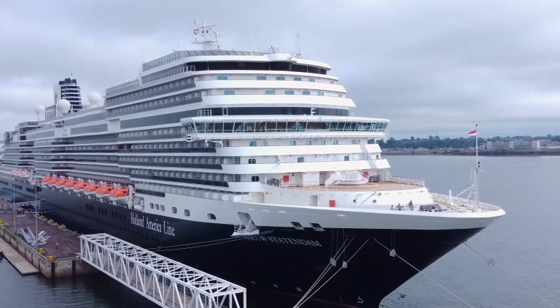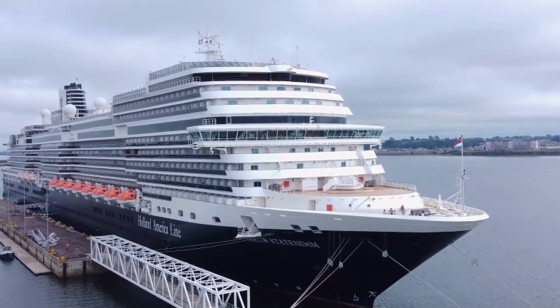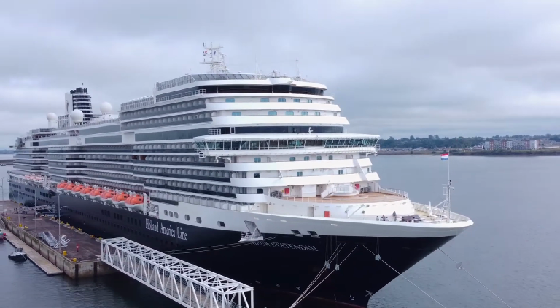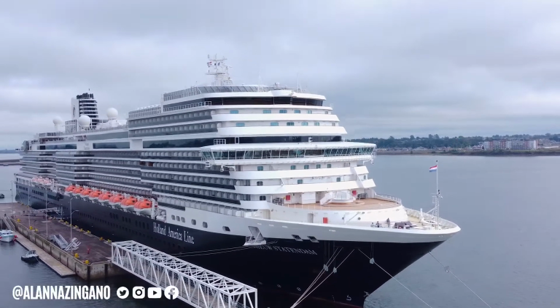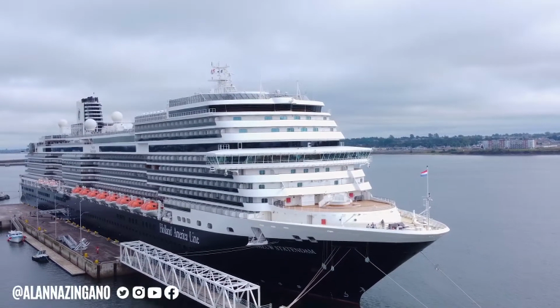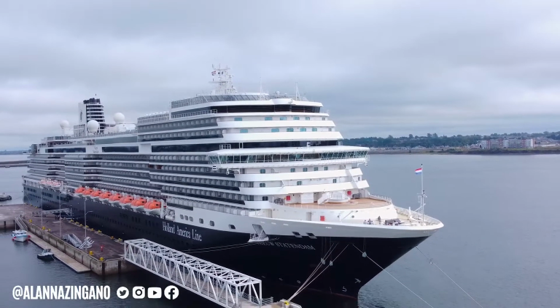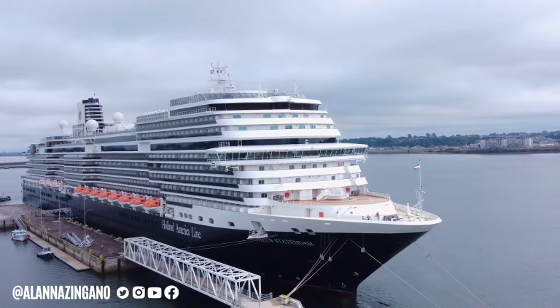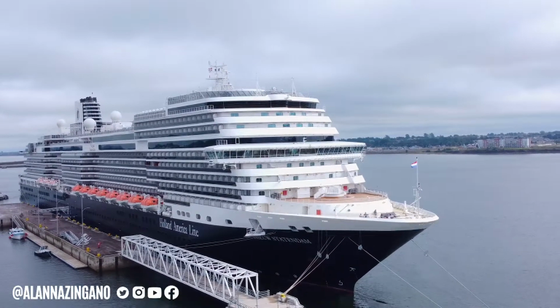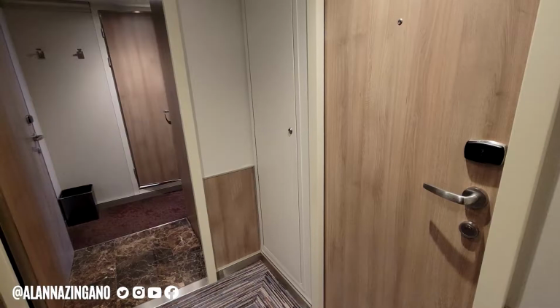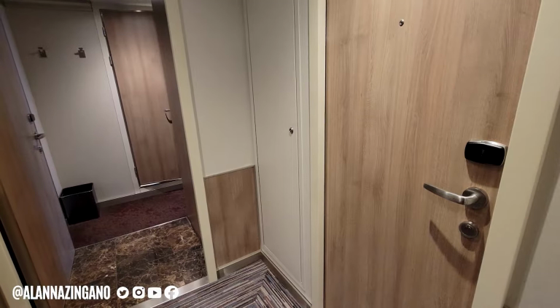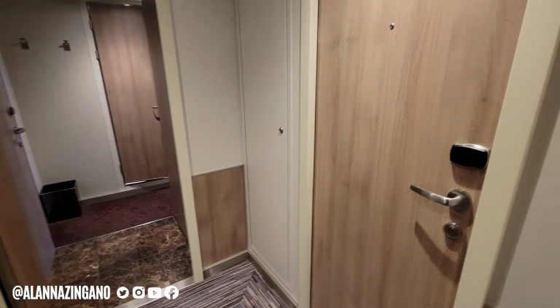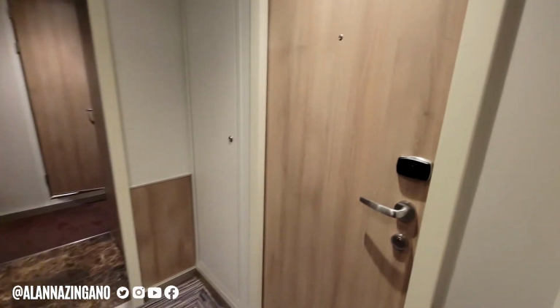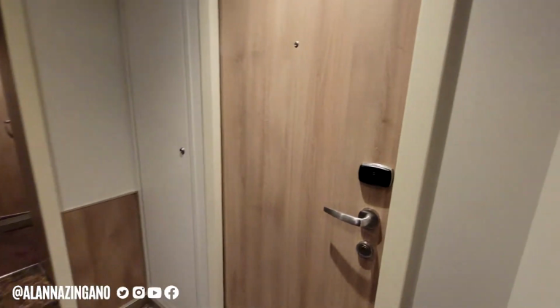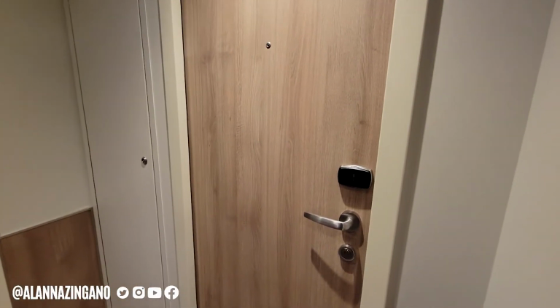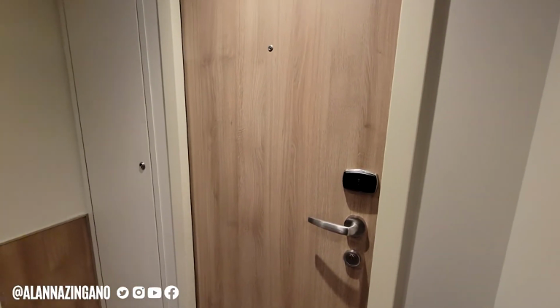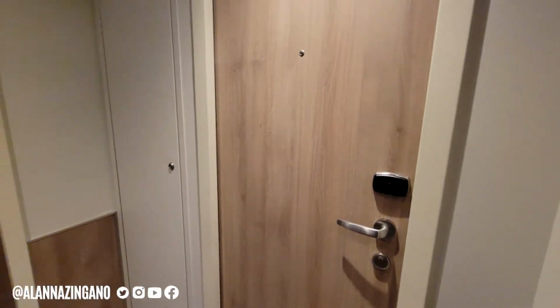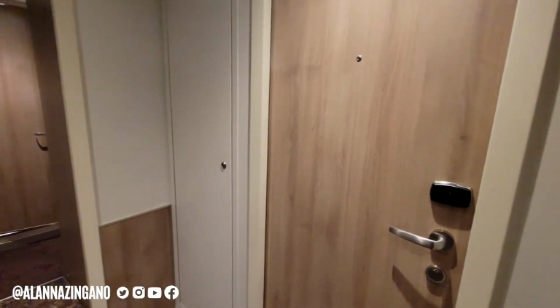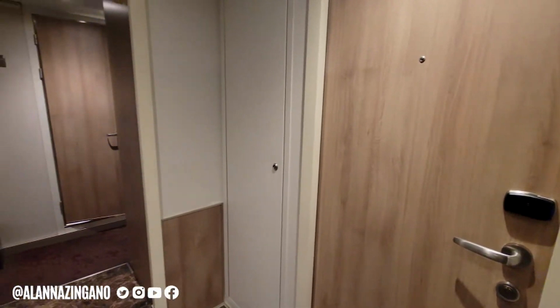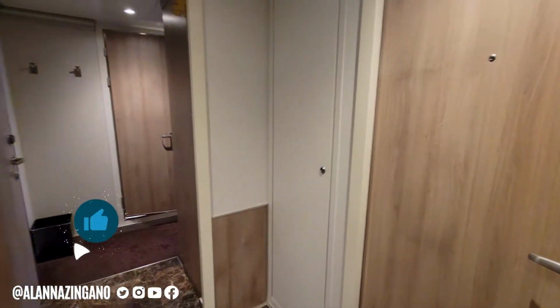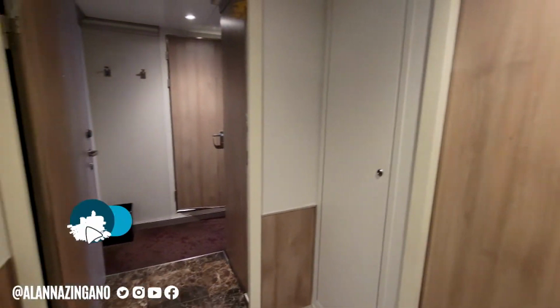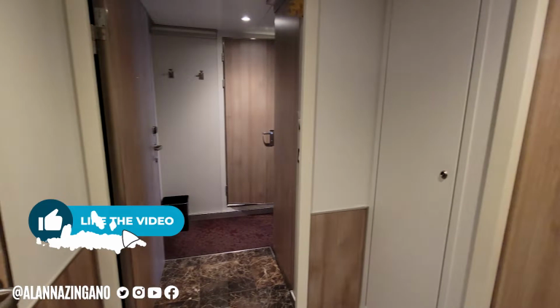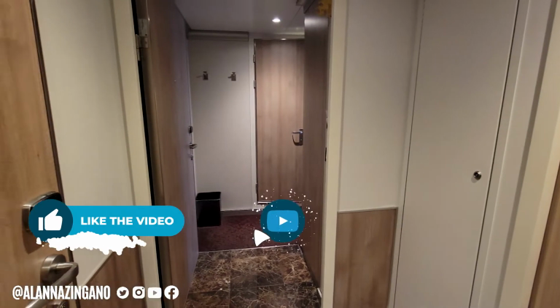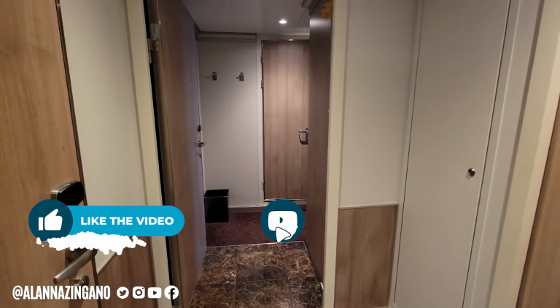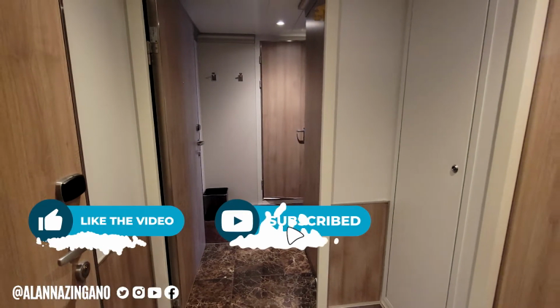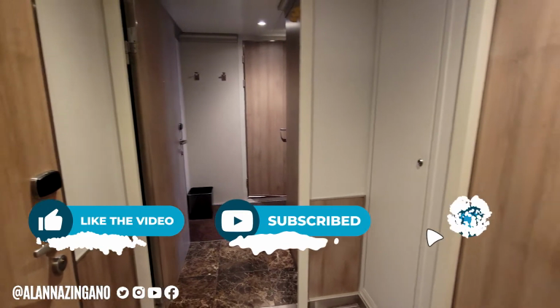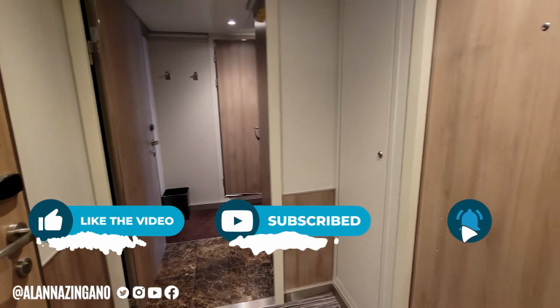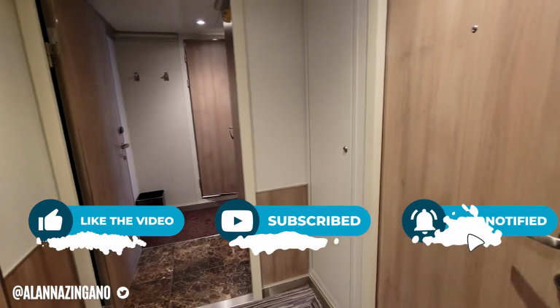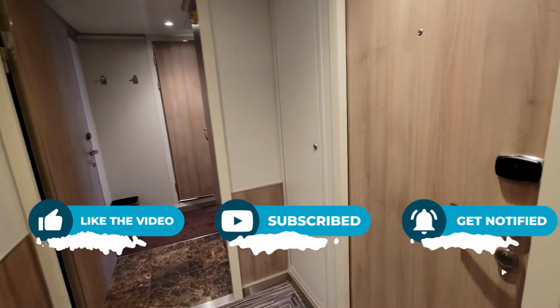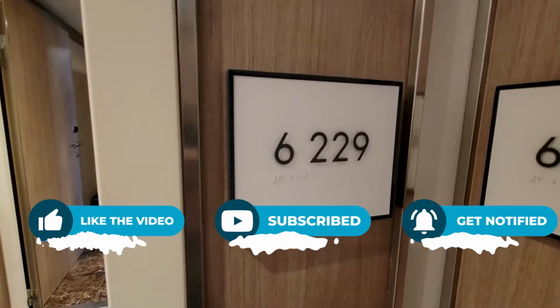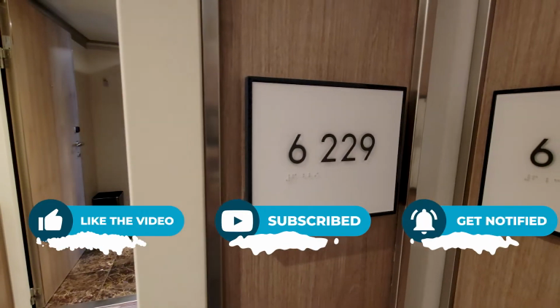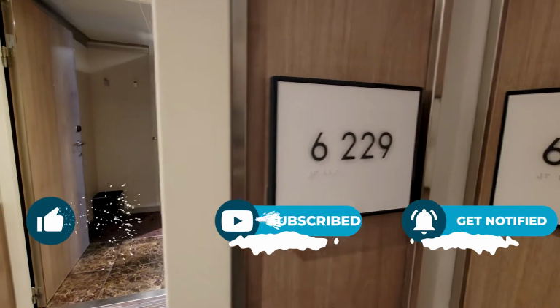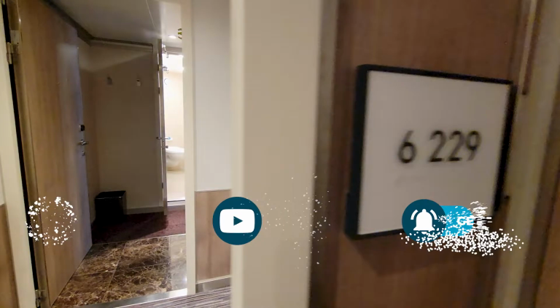Welcome aboard the Holland America Nieuw Statendam. In today's video we are taking you on a tour of stateroom 6229 — this is a Neptune Suite on board, the highest category, and such a gorgeous room. So let's step right on in and see what this room offers.